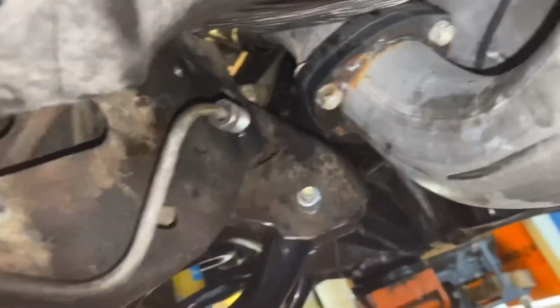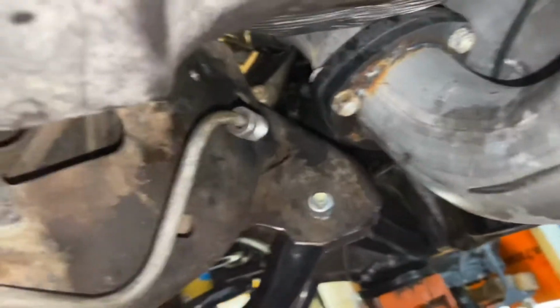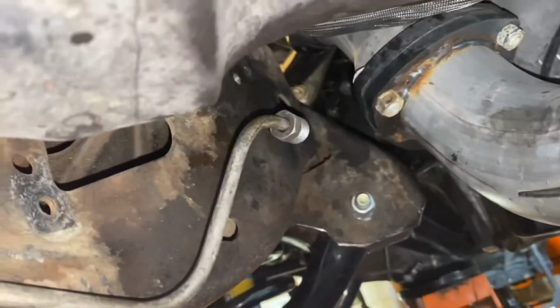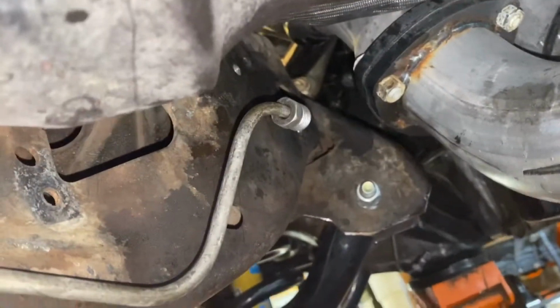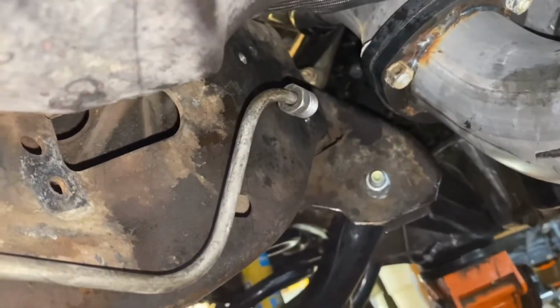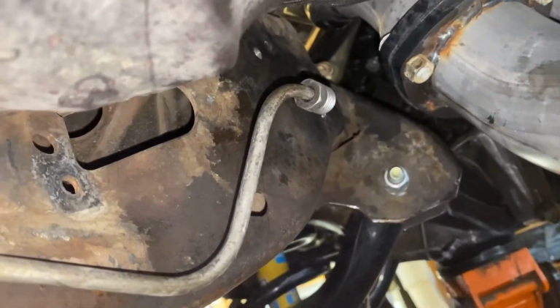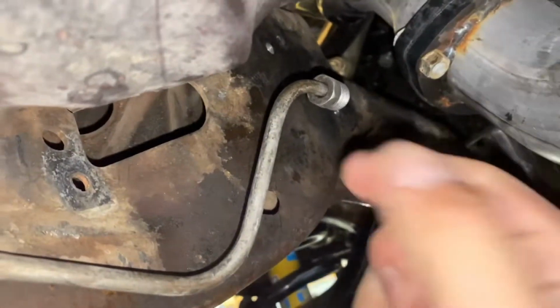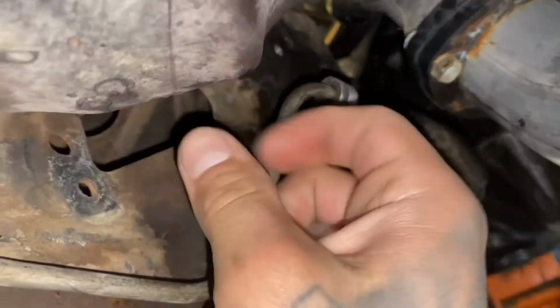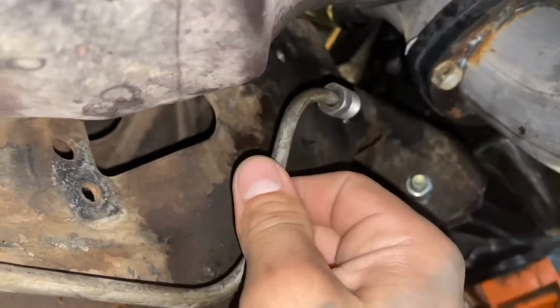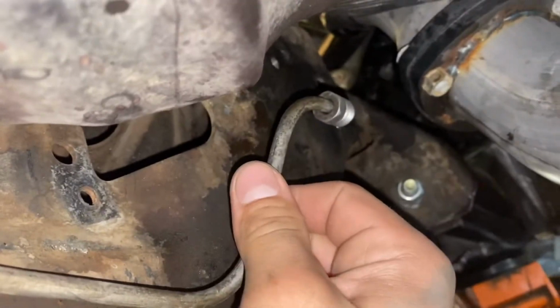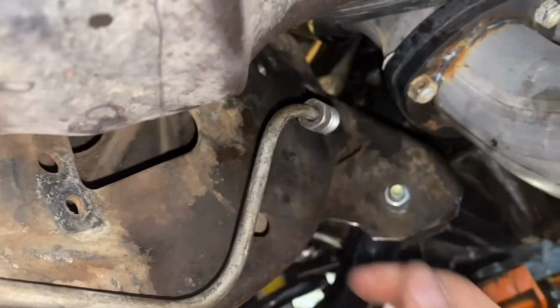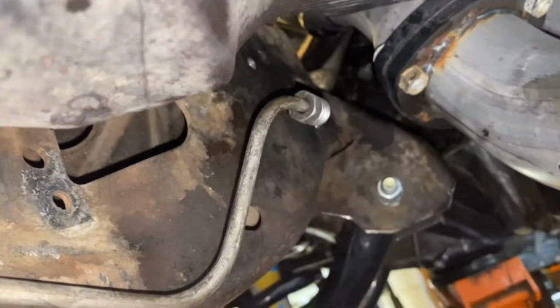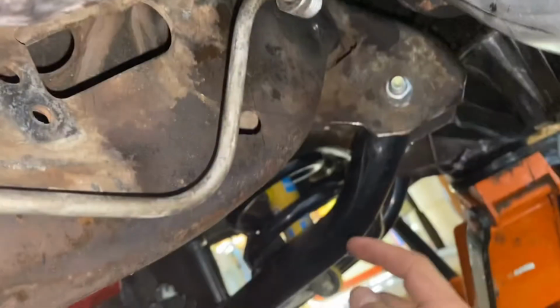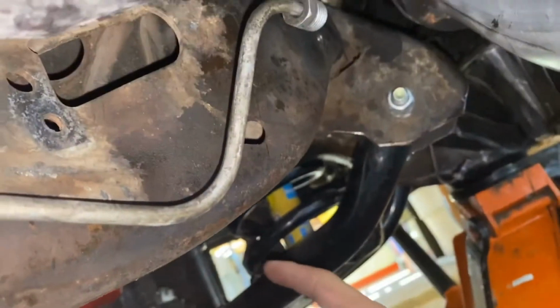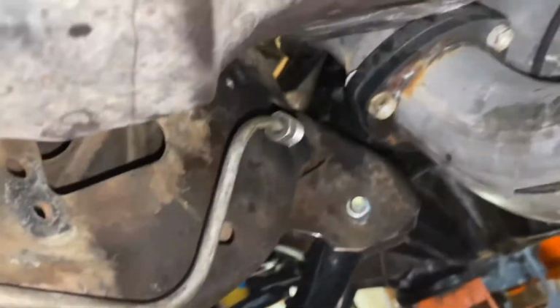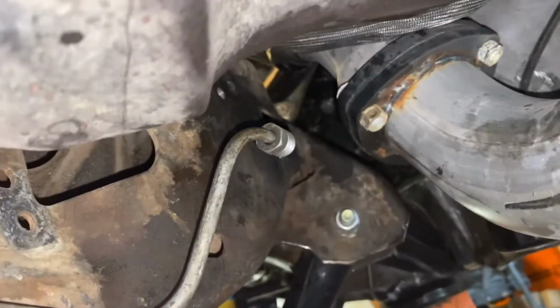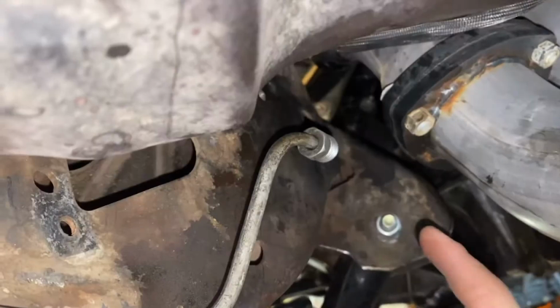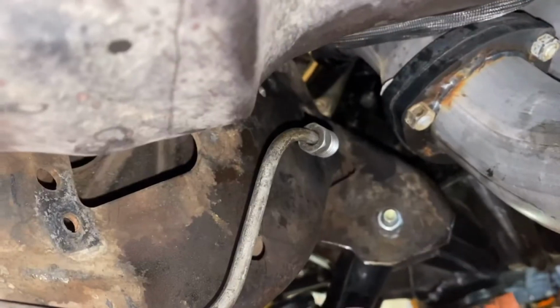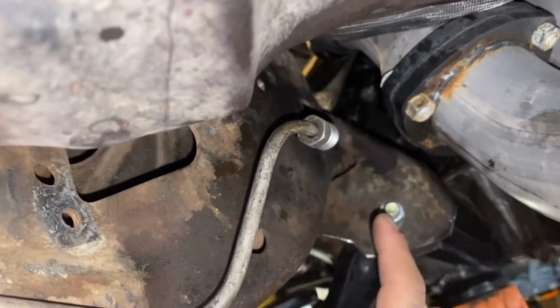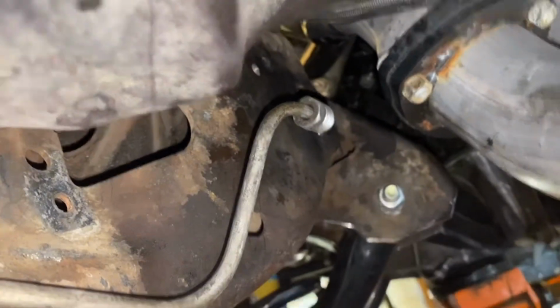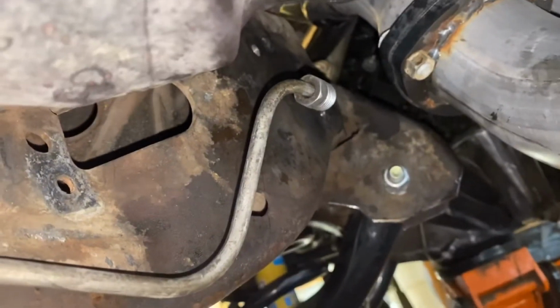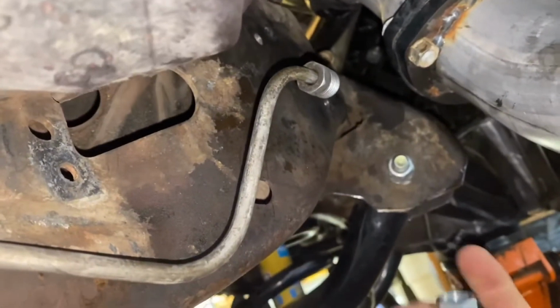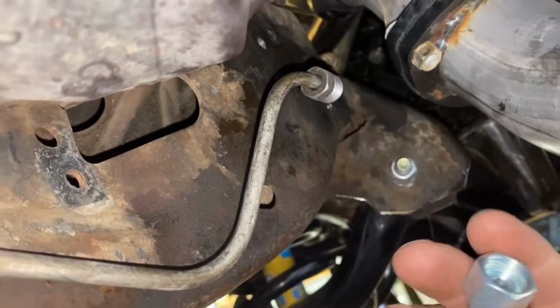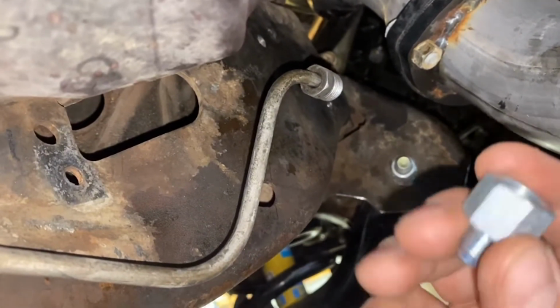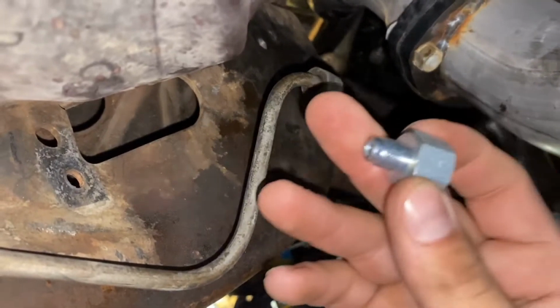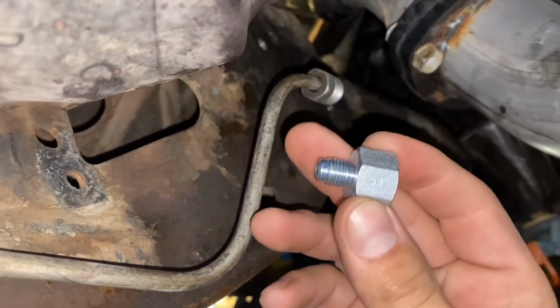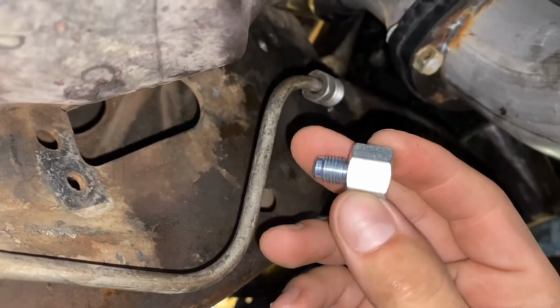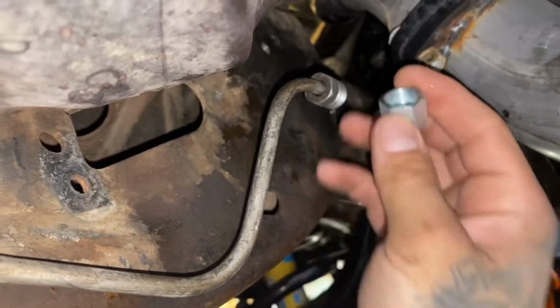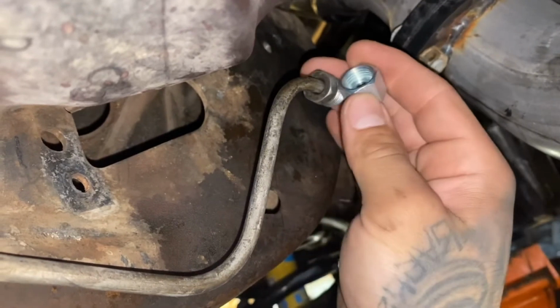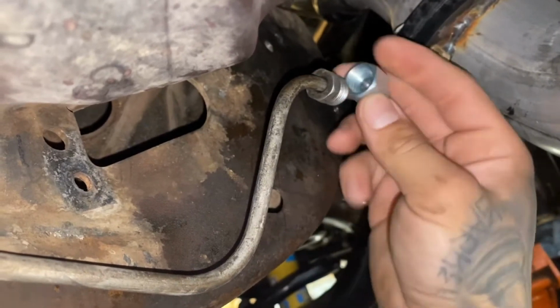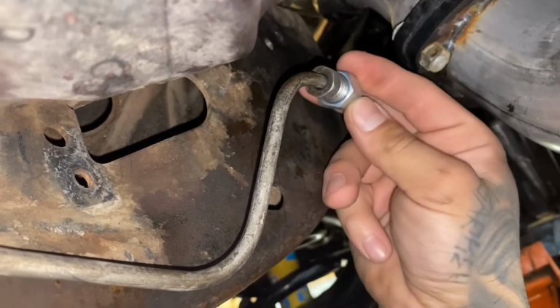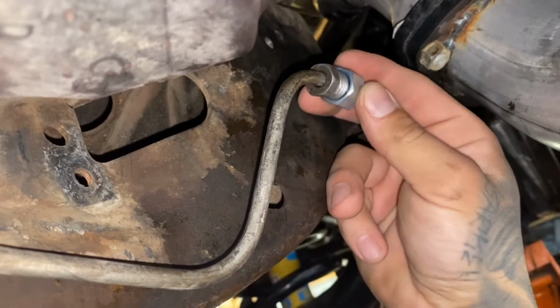For the line going to the rear brakes, I decided to keep this one stock so I don't have to deal with the driver's side or the passenger side — I'm only dealing with the front. So what I did was I ordered the 9/16-18 fitting for this one, so that'll go here.